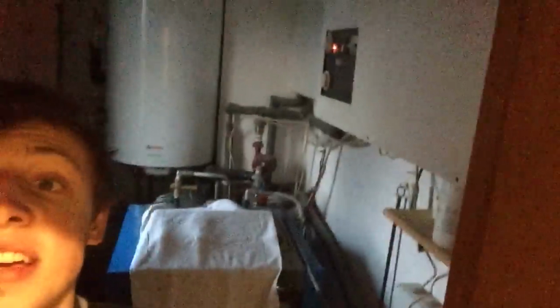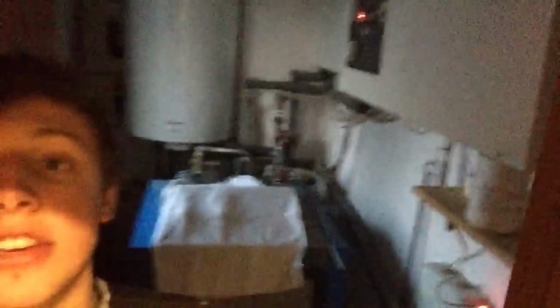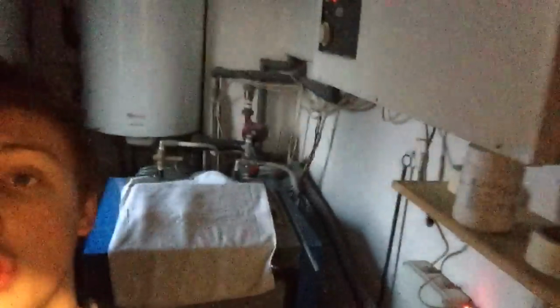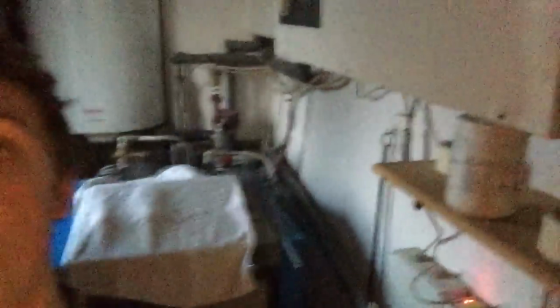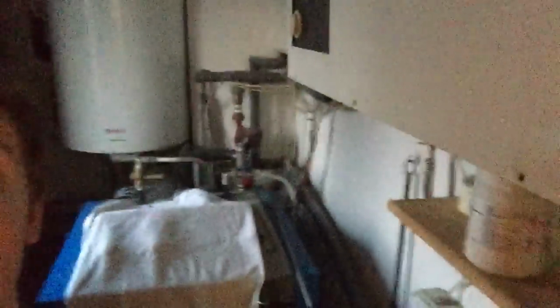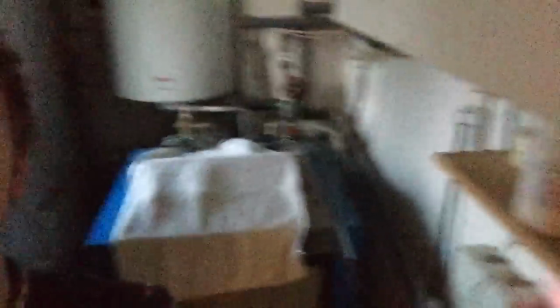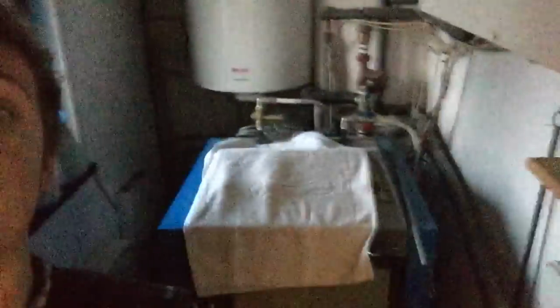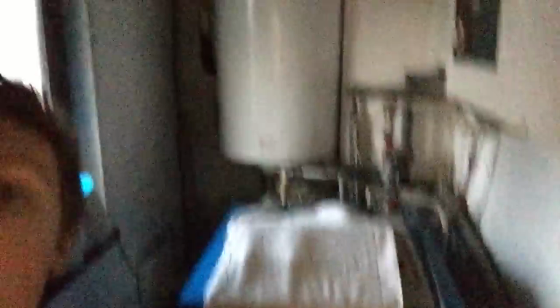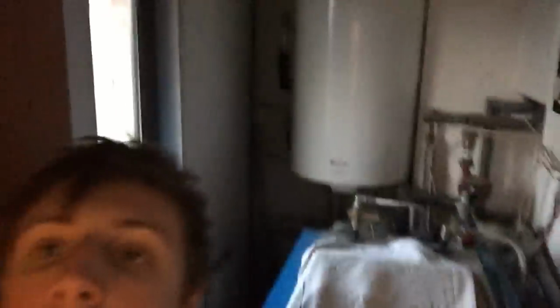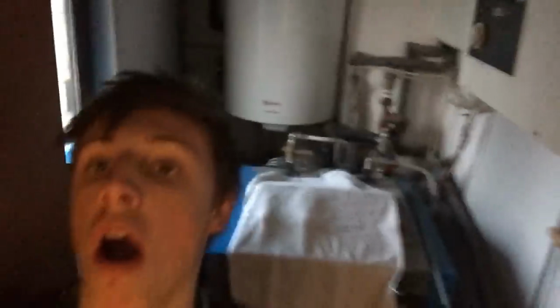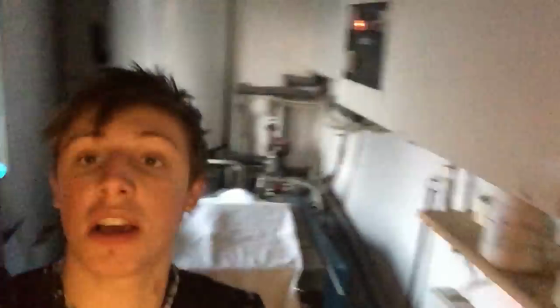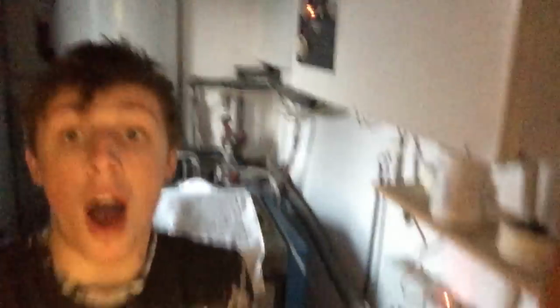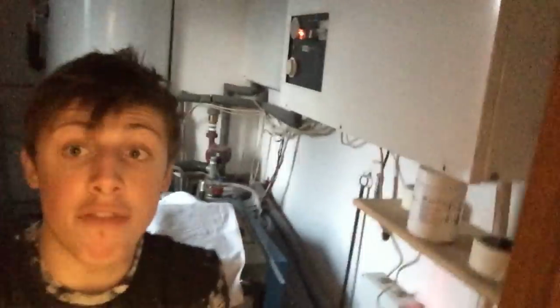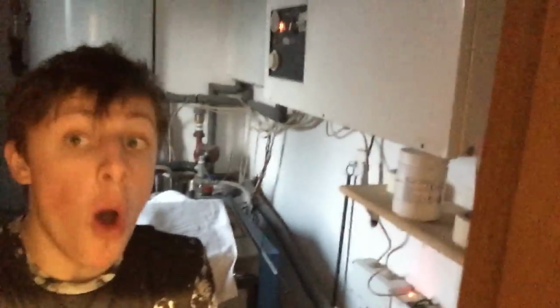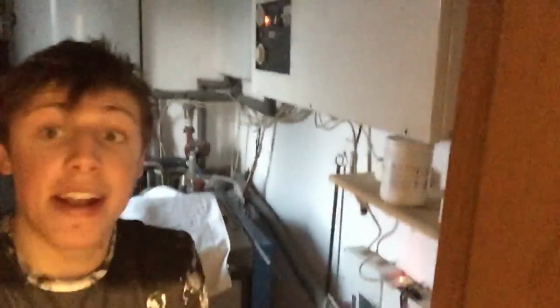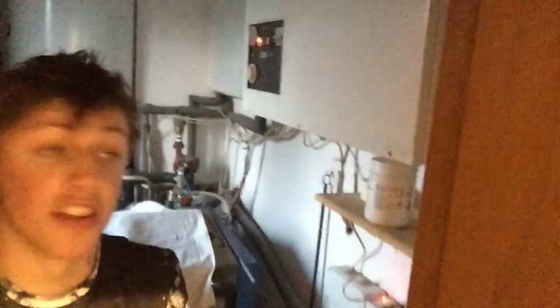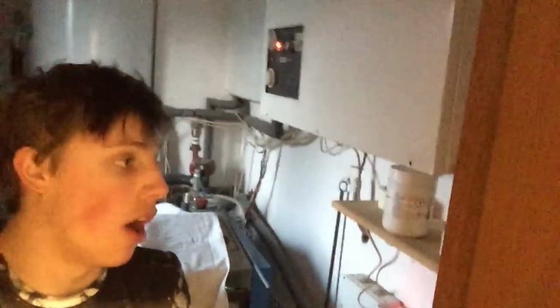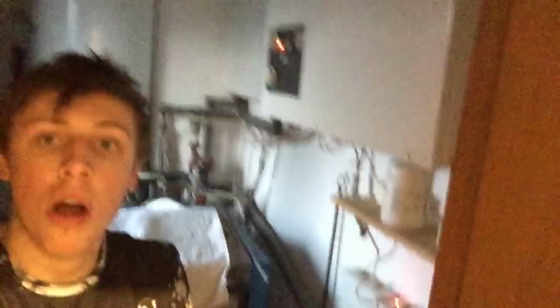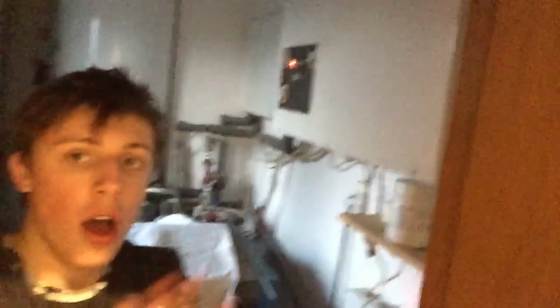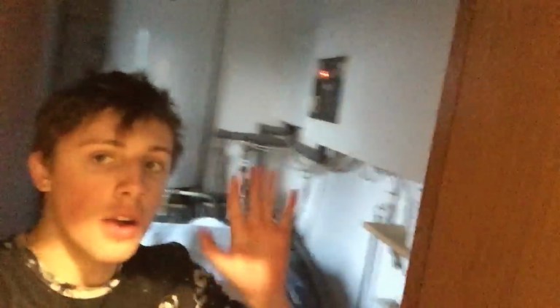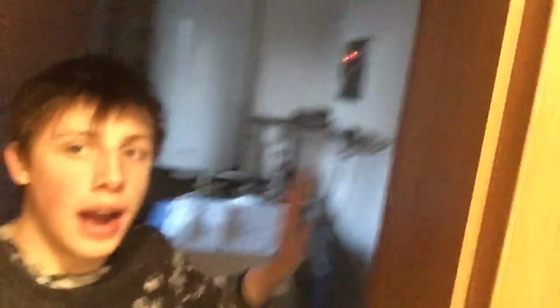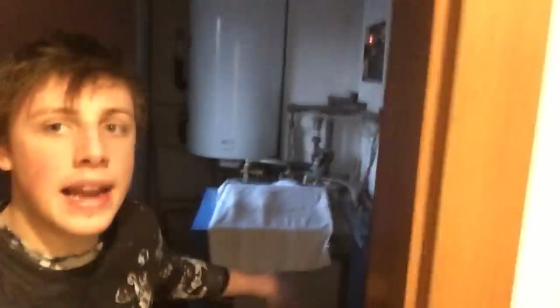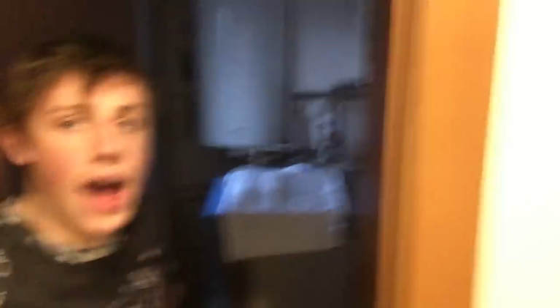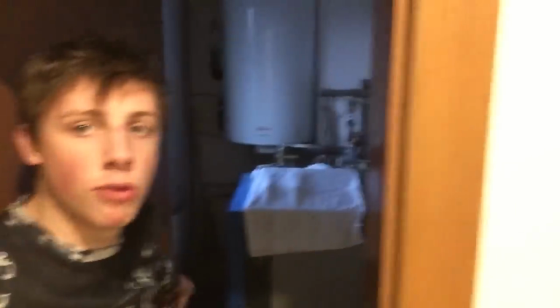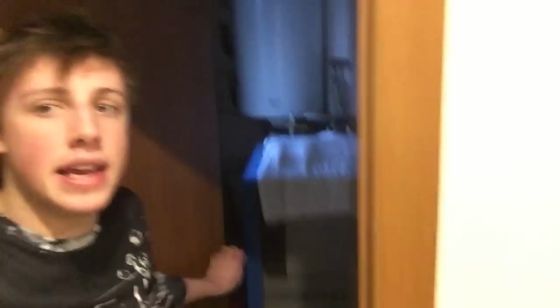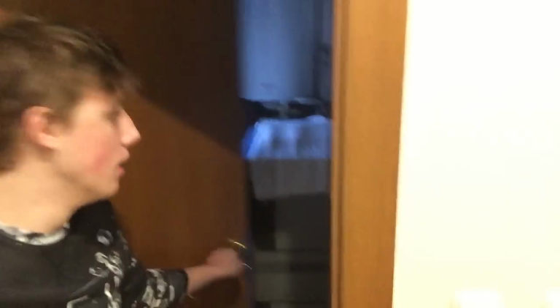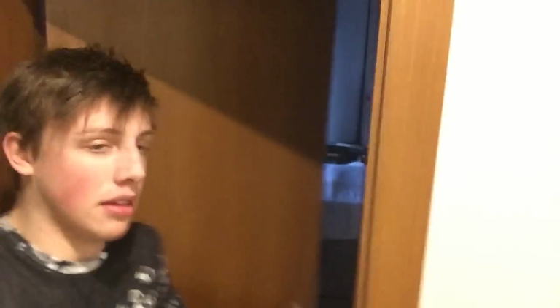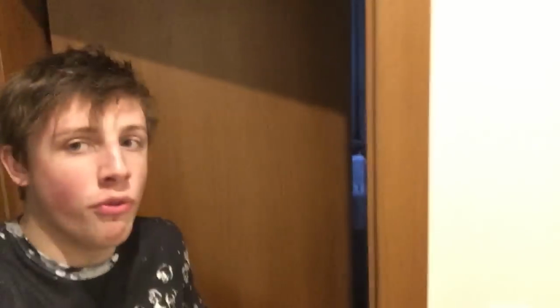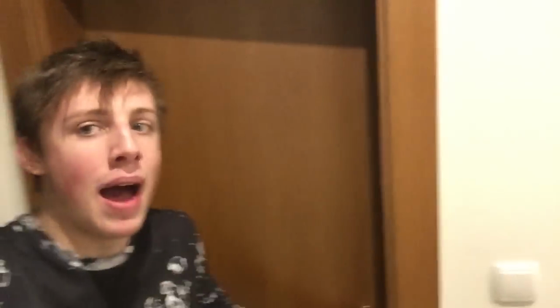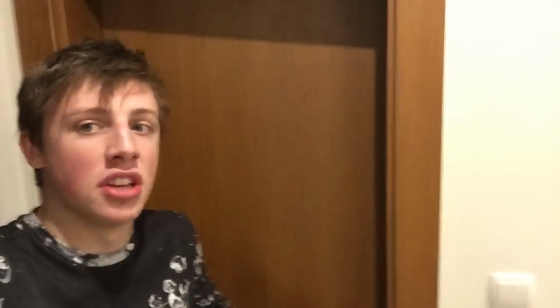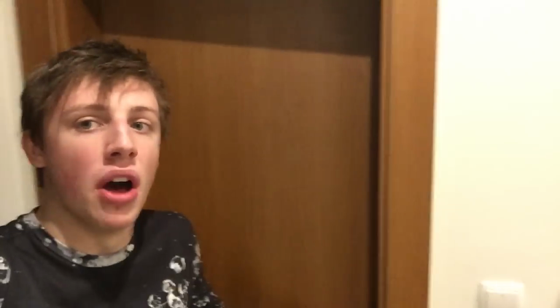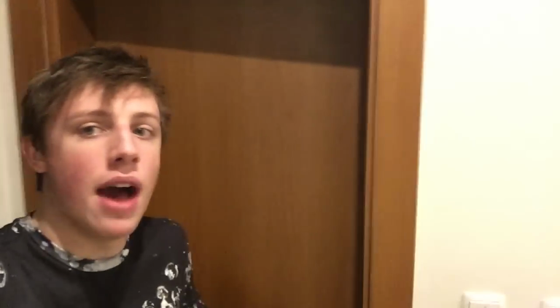This is just a room of stuff that I don't know how to work. I have no idea, so I just leave that really. Hopefully my house doesn't burn down.